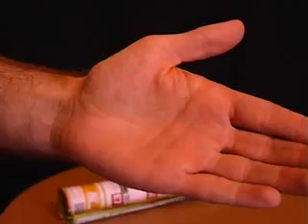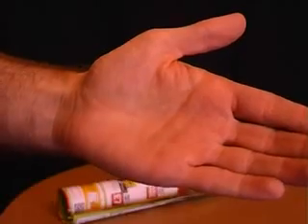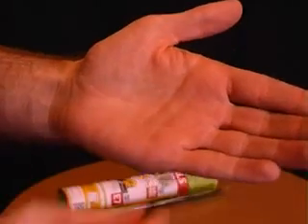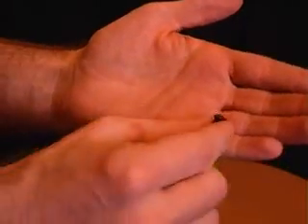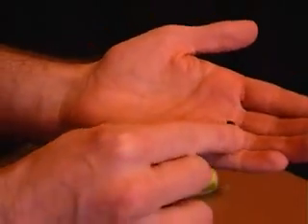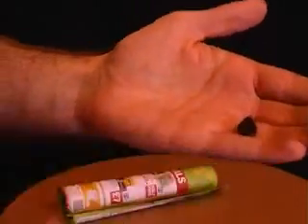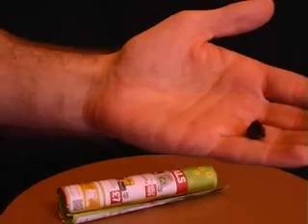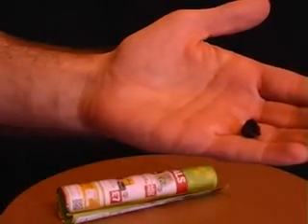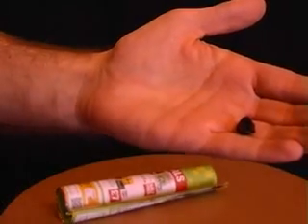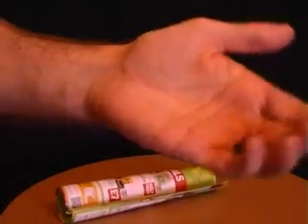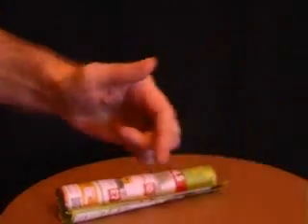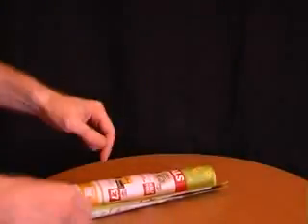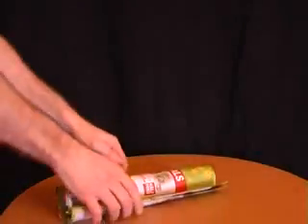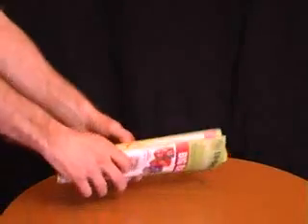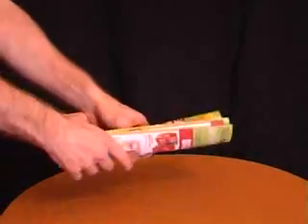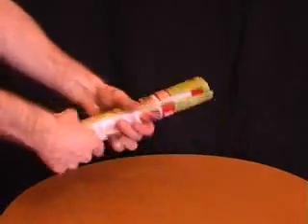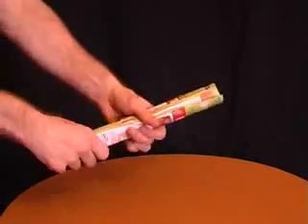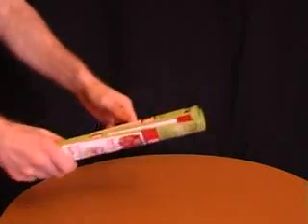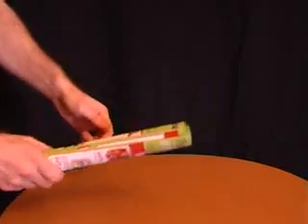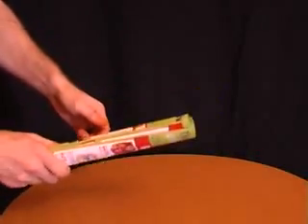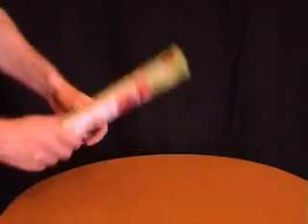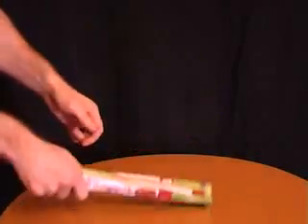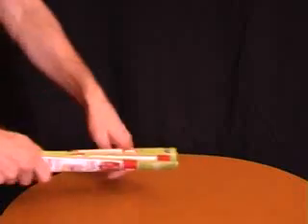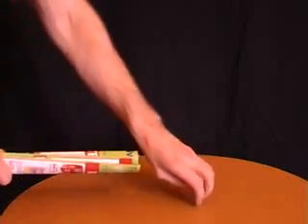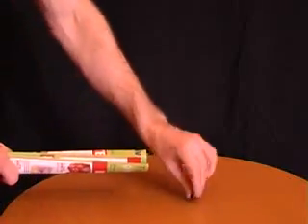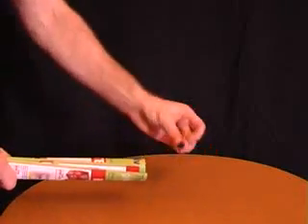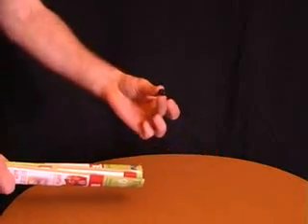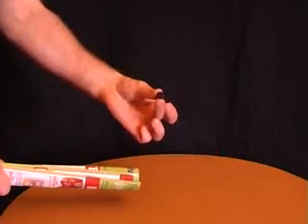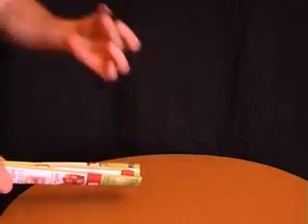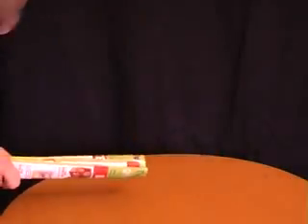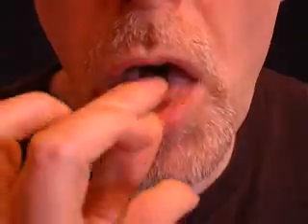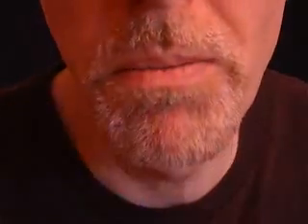Secretly place a currant or raisin in your hand. Then pretend to see a fly, roll up a magazine and appear to kill the fly on the table. Pick up the raisin as if it's the fly and pop it into your mouth.